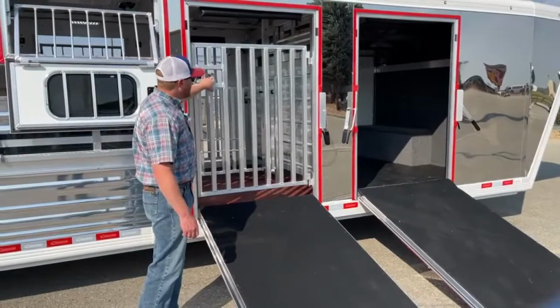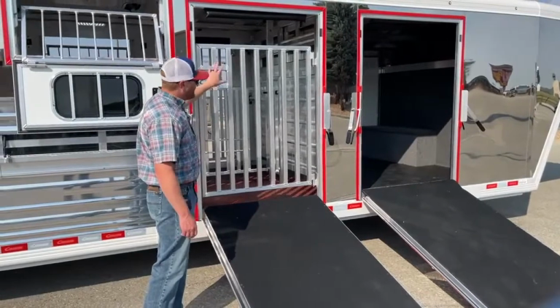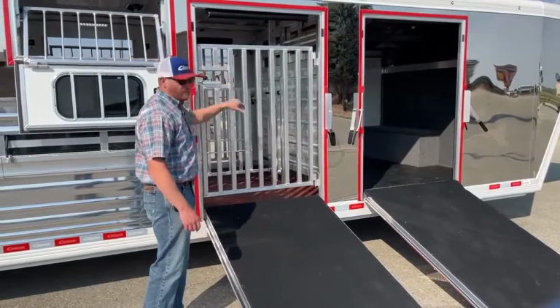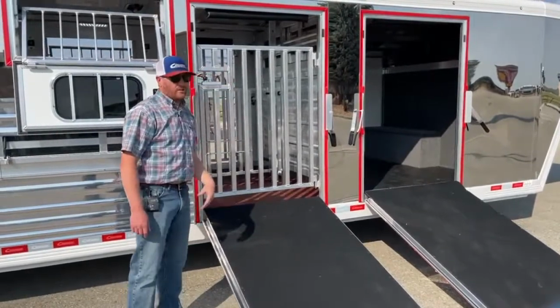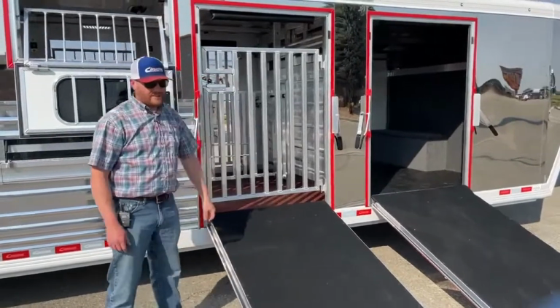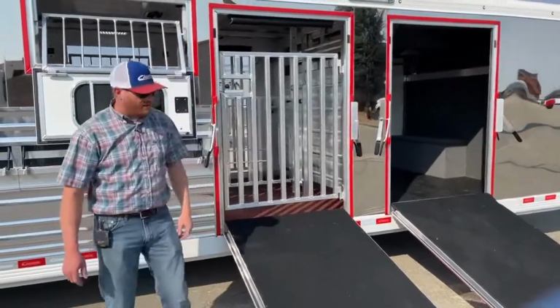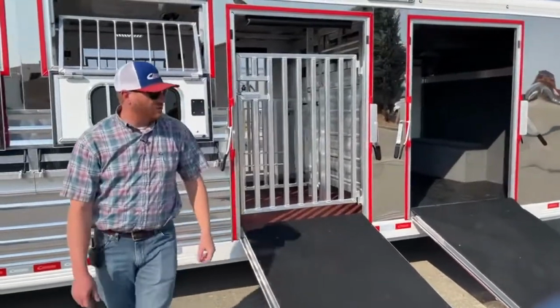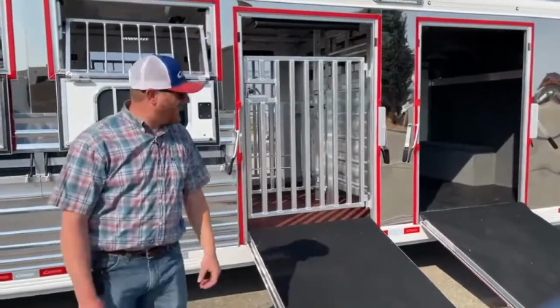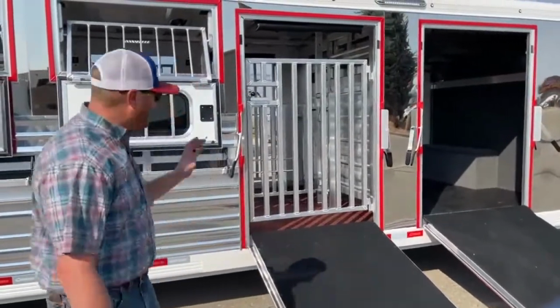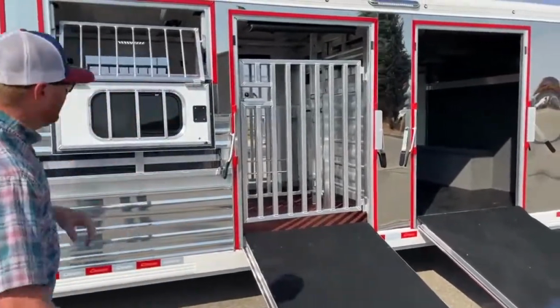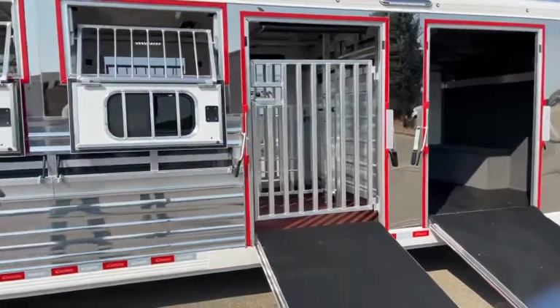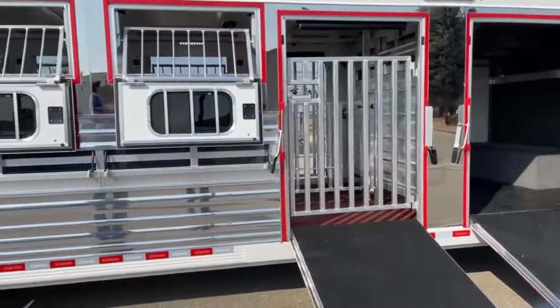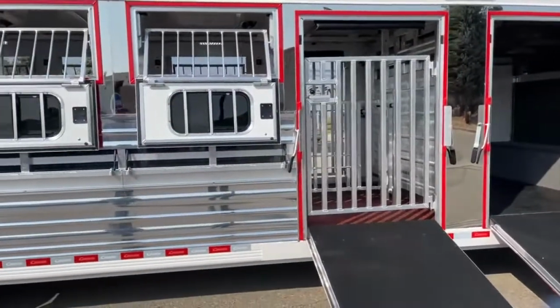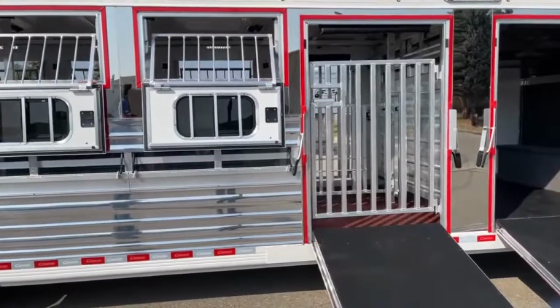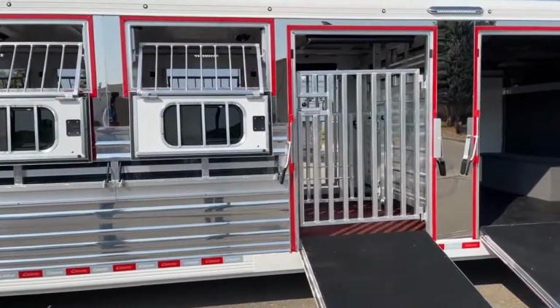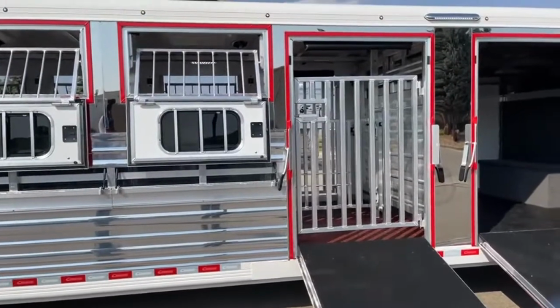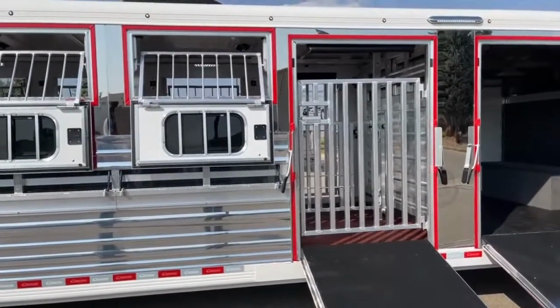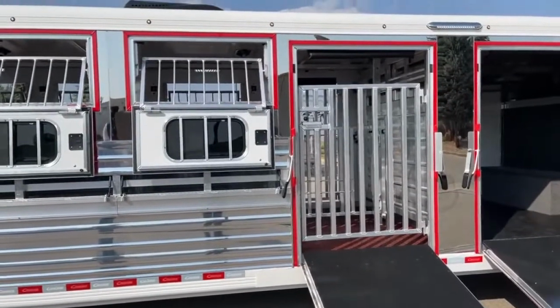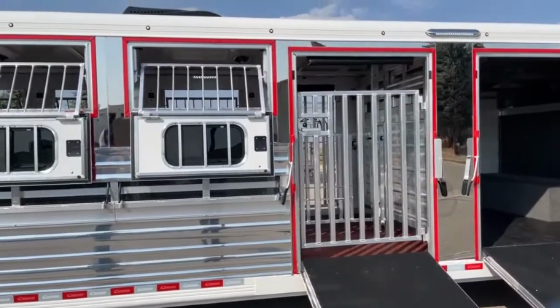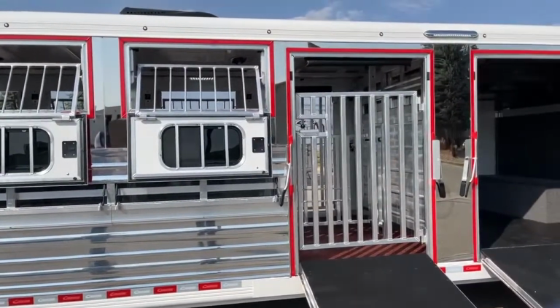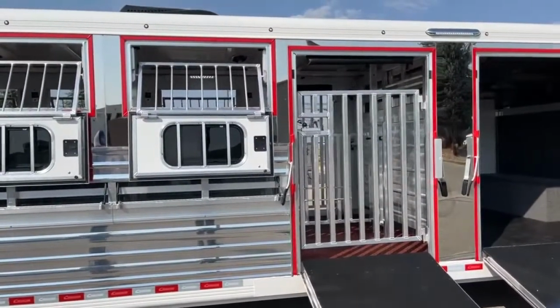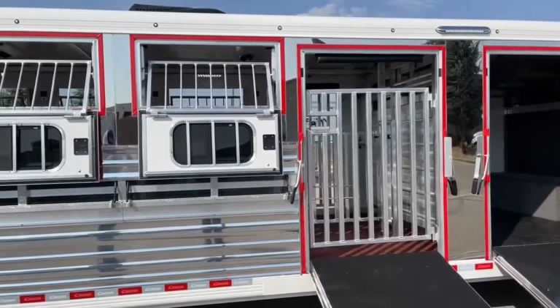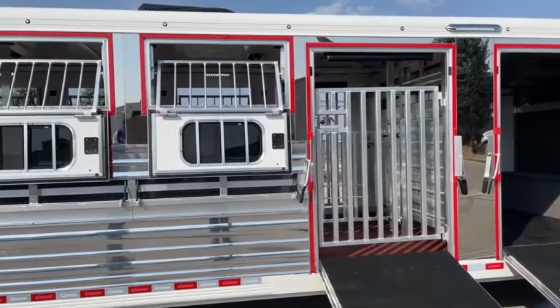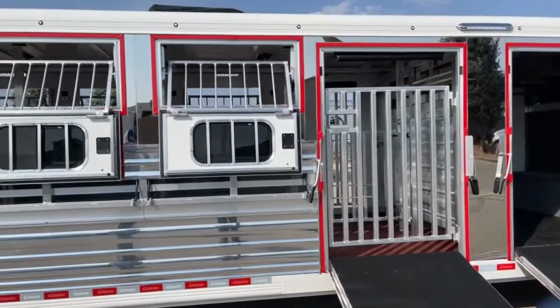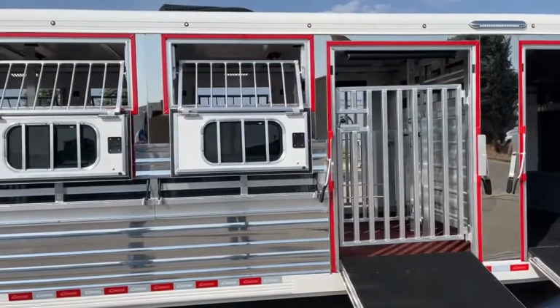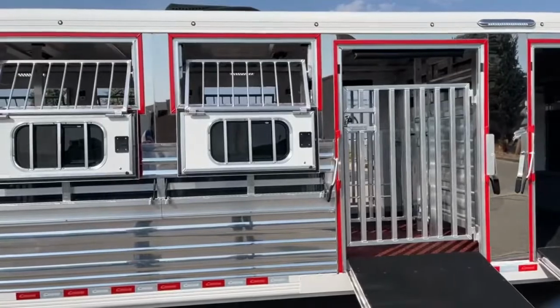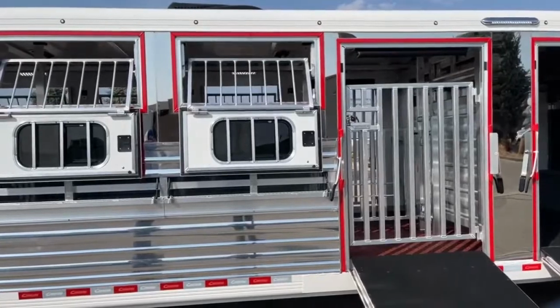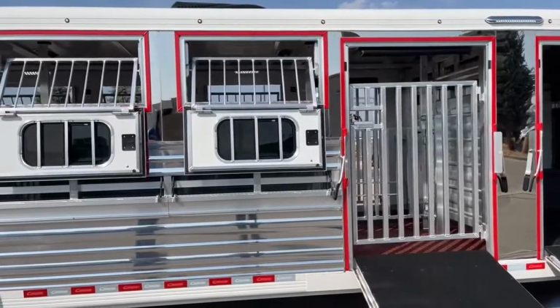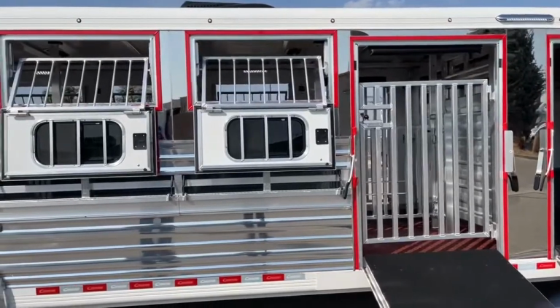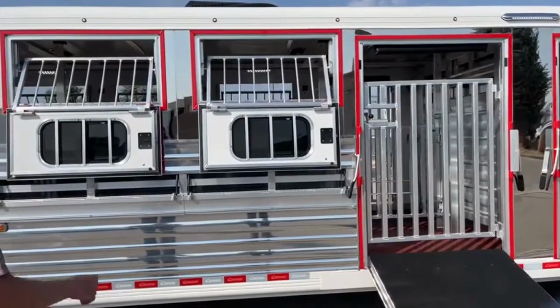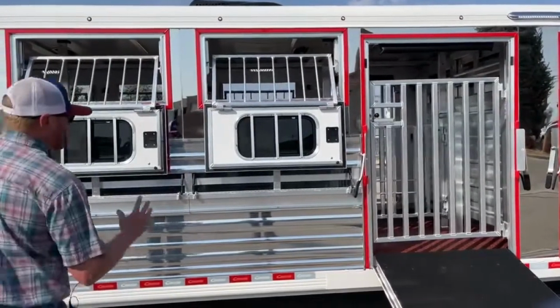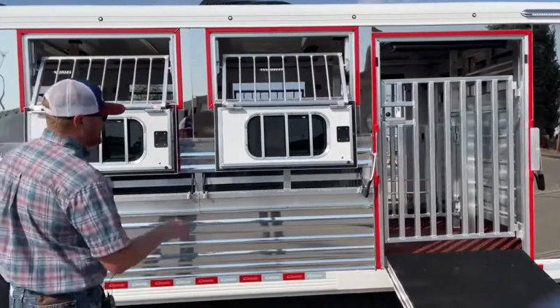He made these a little bit taller than the standard, which I get. He's going to be showing a lot of lambs, so having those vertical bars and a little bit taller means lambs aren't going to be trying to jump out of there.